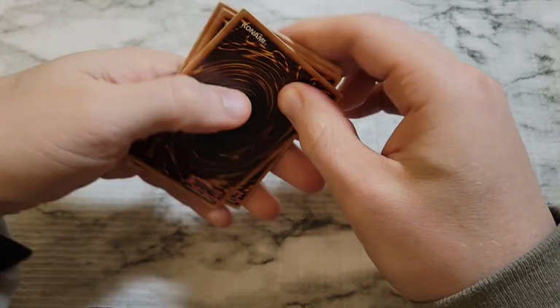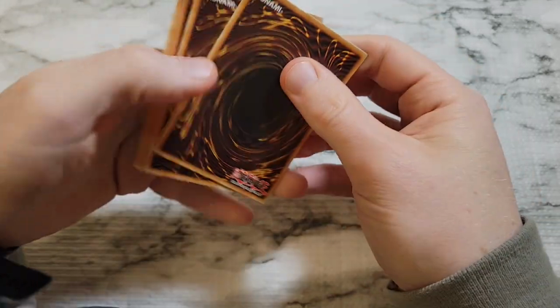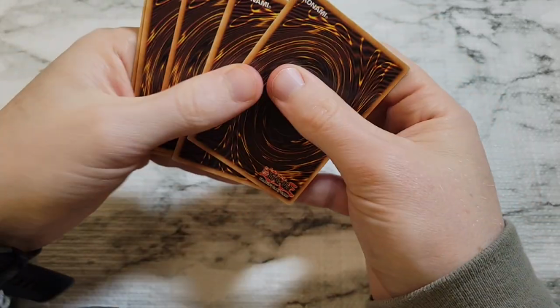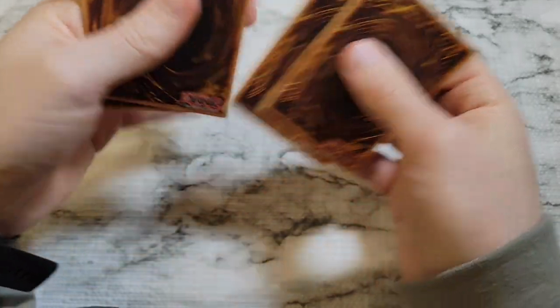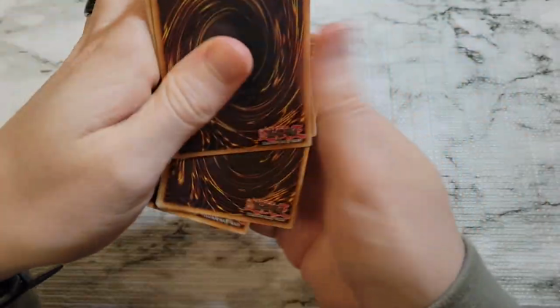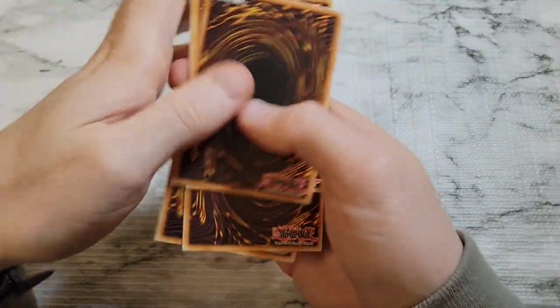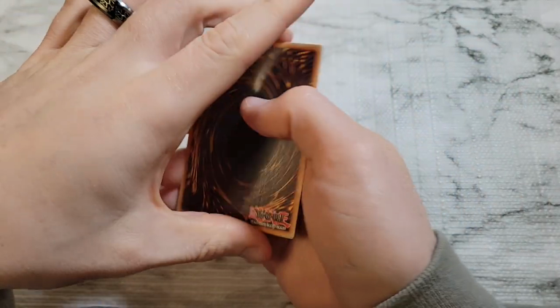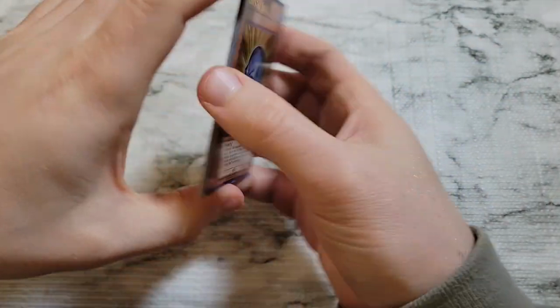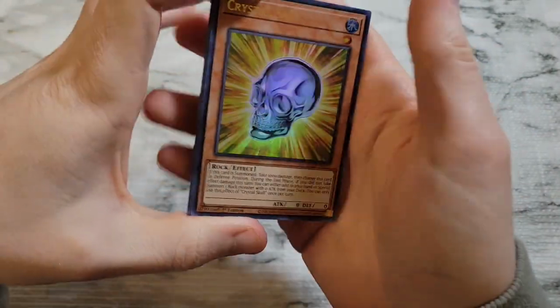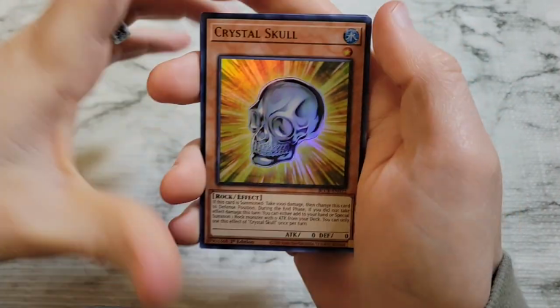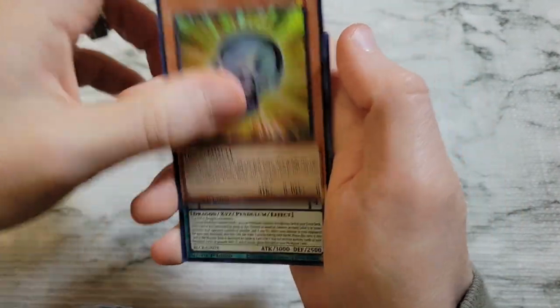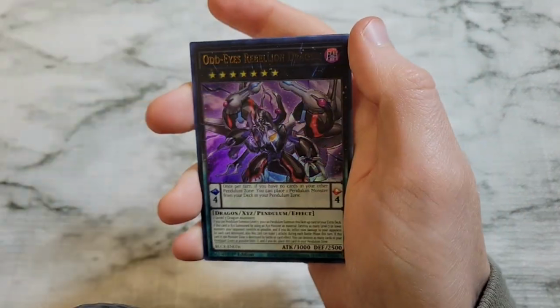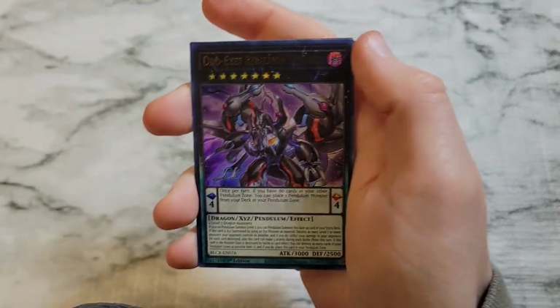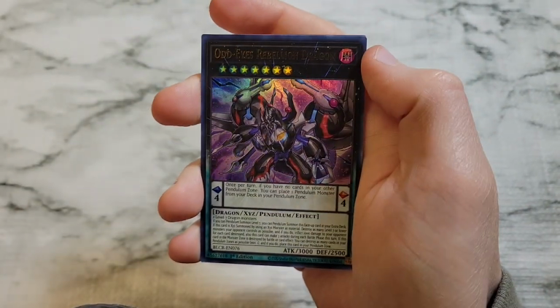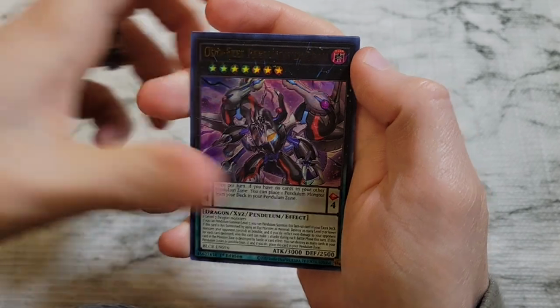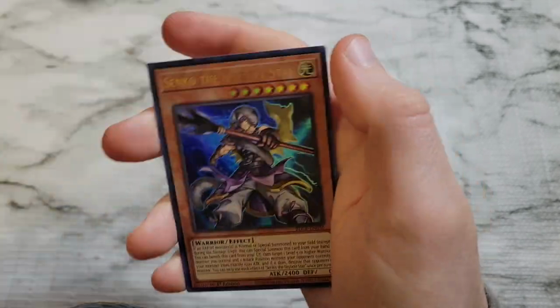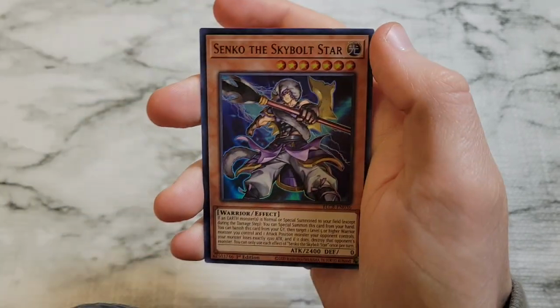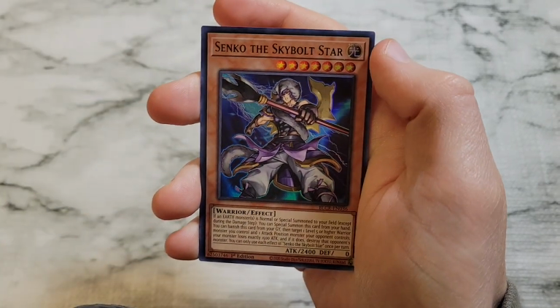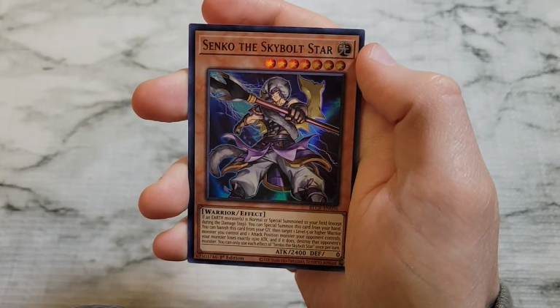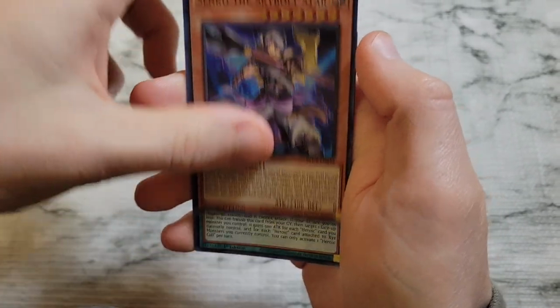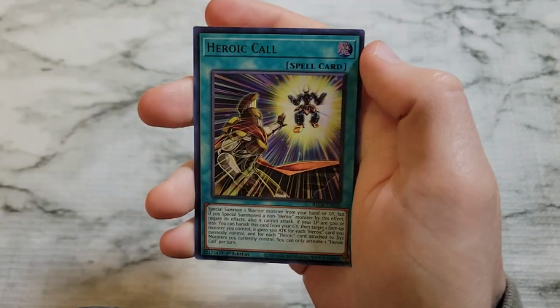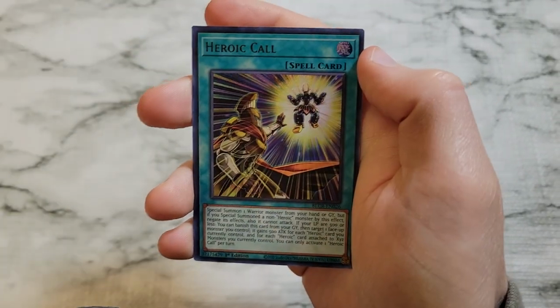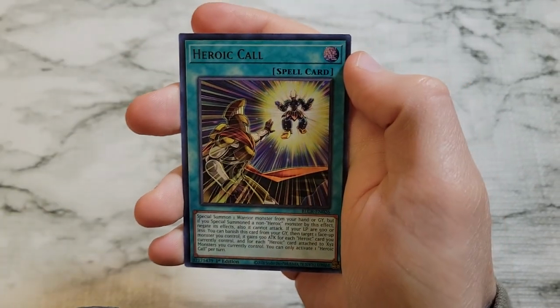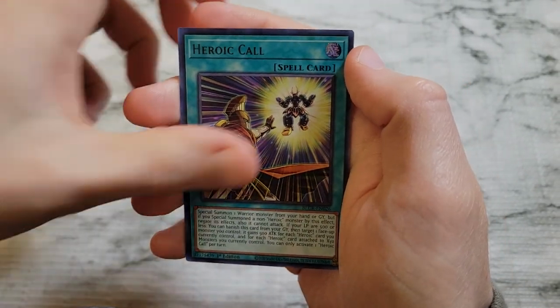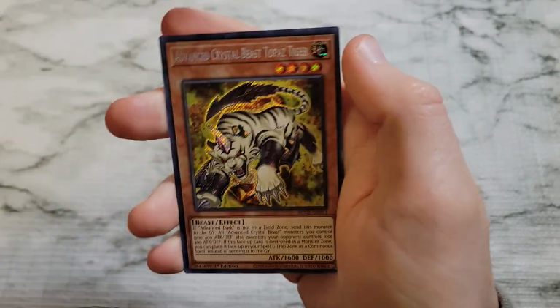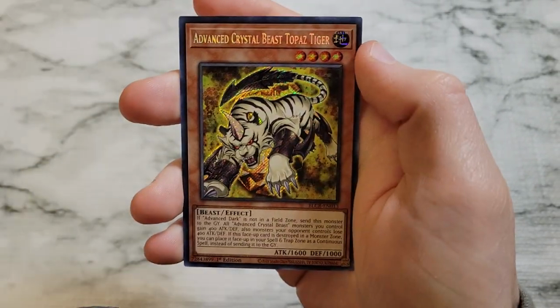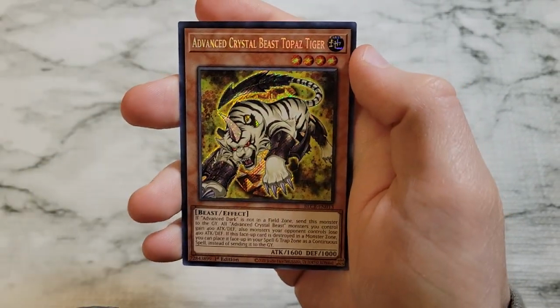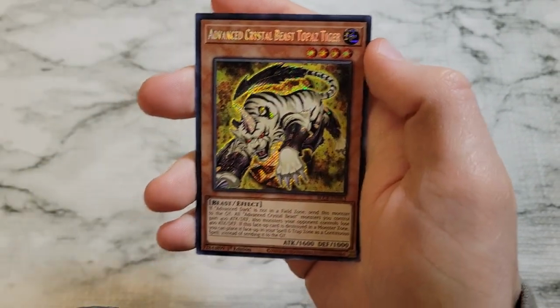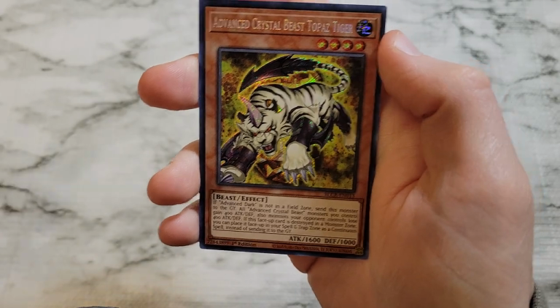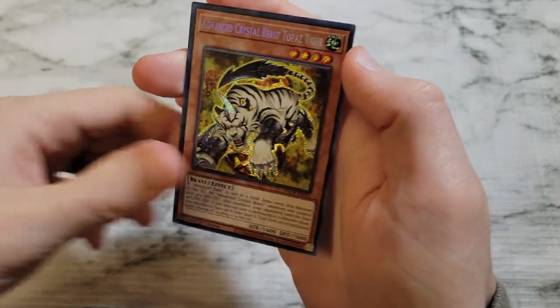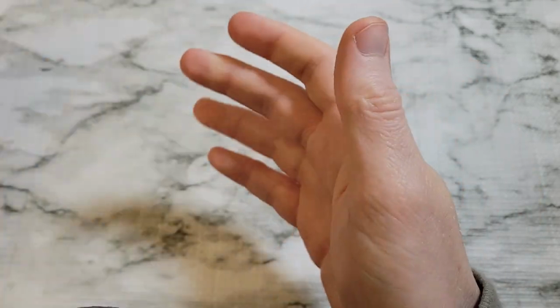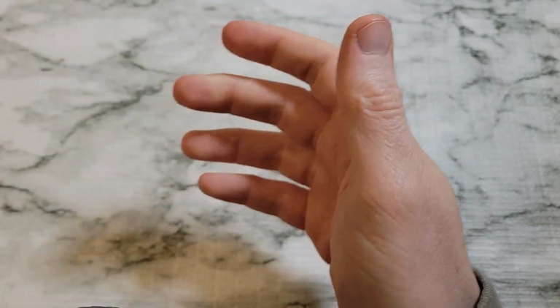Alright let's see. Crystal Skull, Odd-Eyes Rebellion Dragon, Senko the Skybolt Star, Heroic Call, and Advanced Crystal Beast Topaz Tiger again.